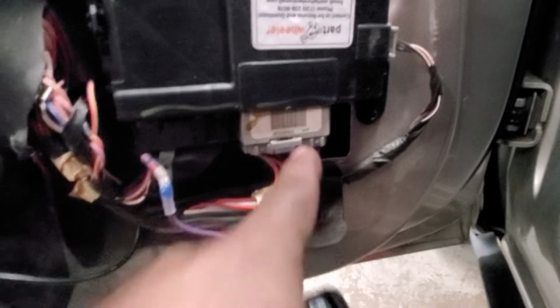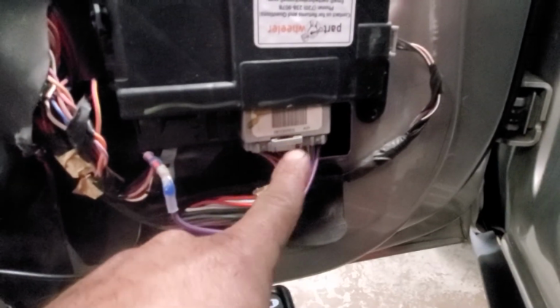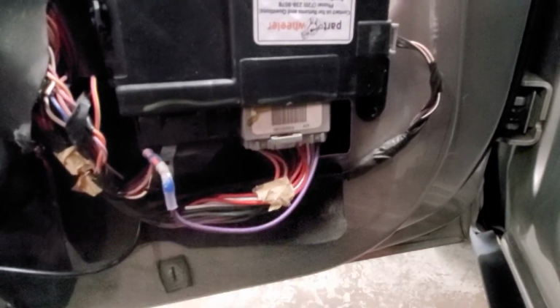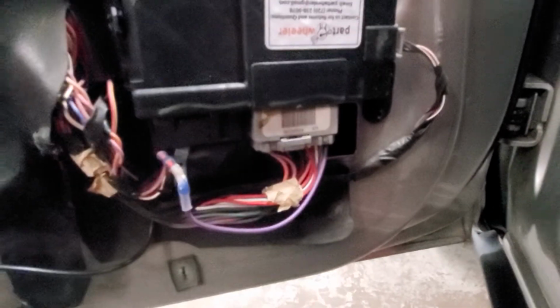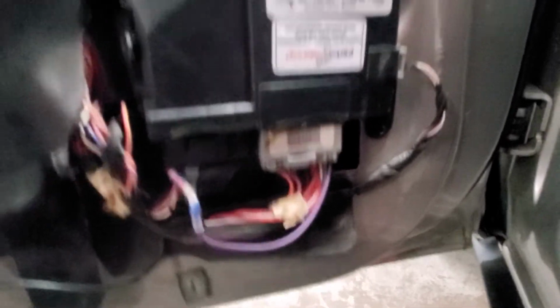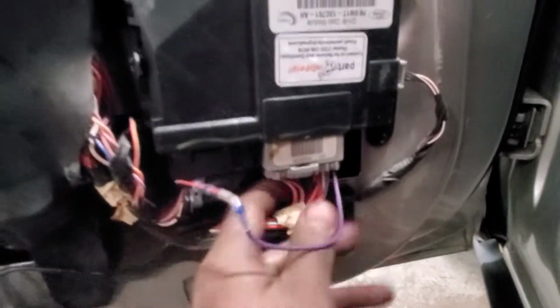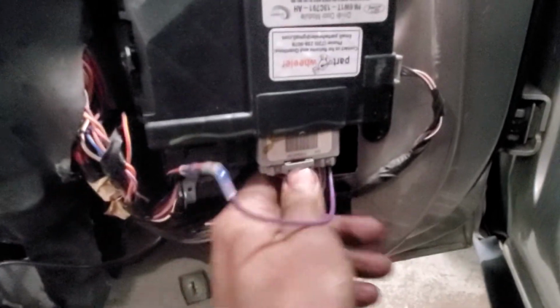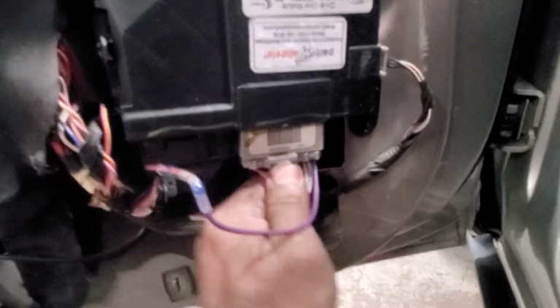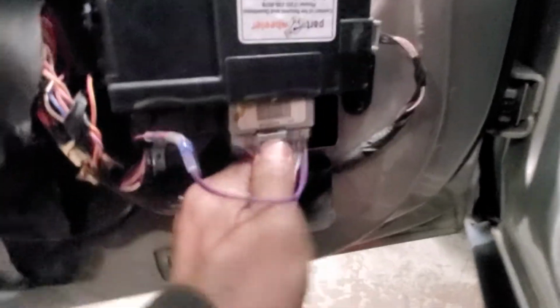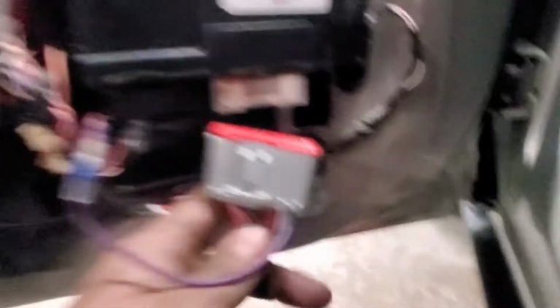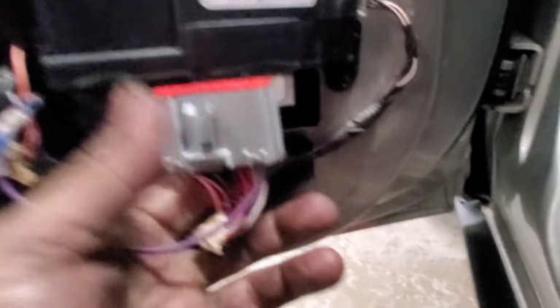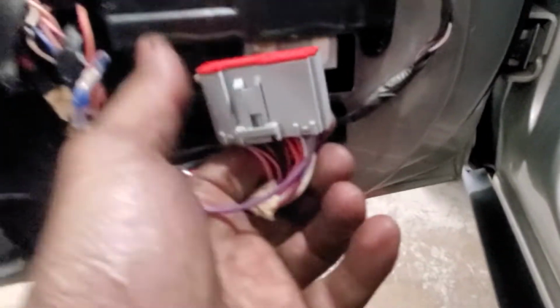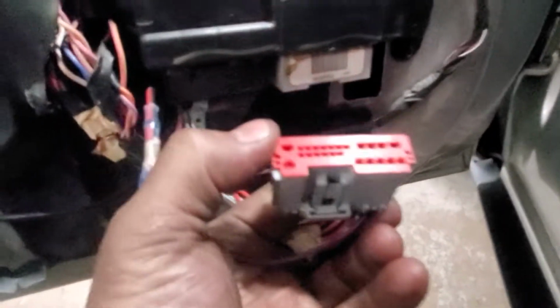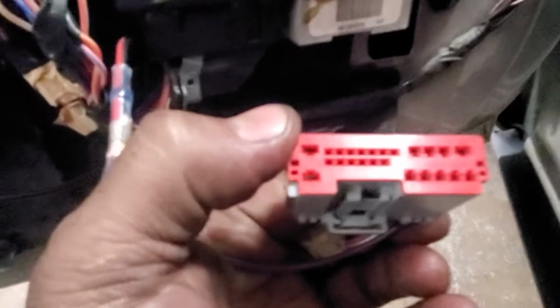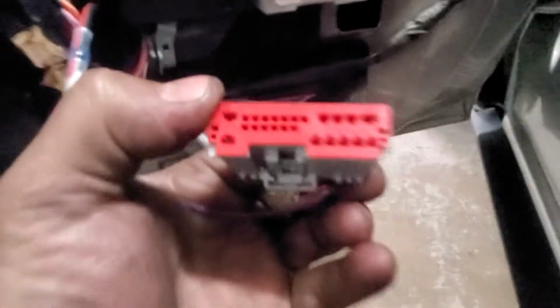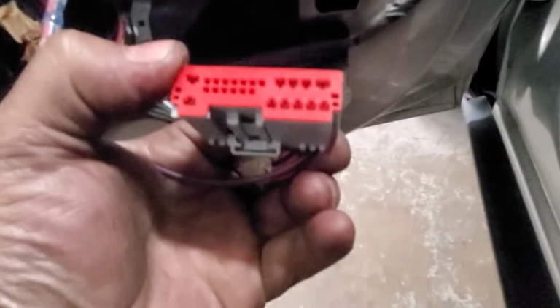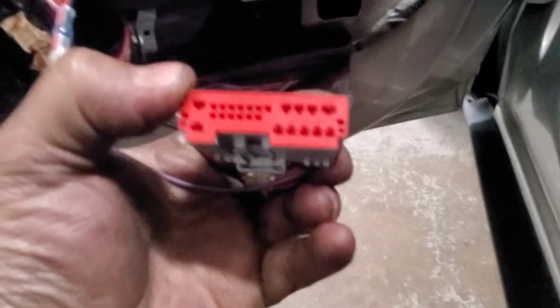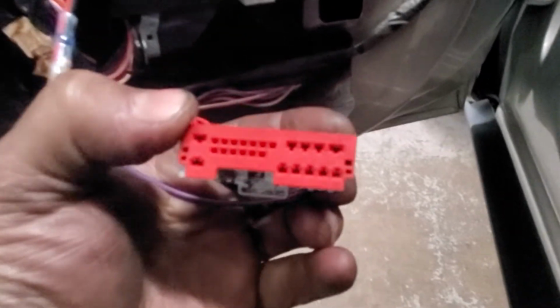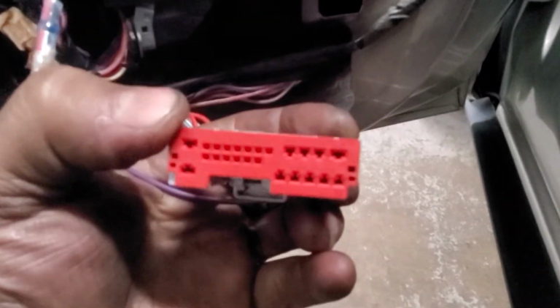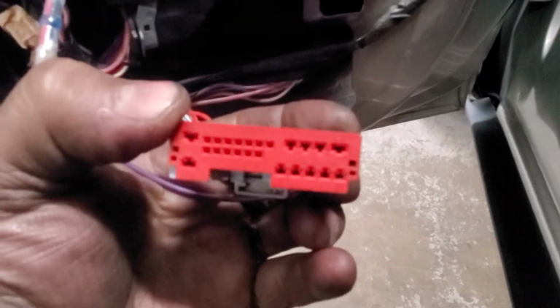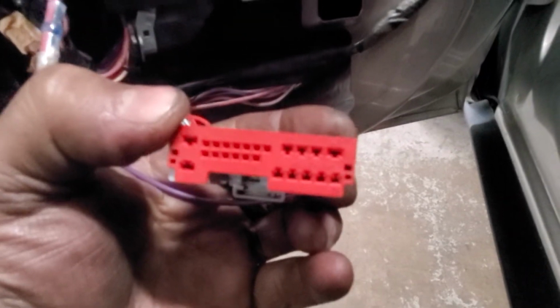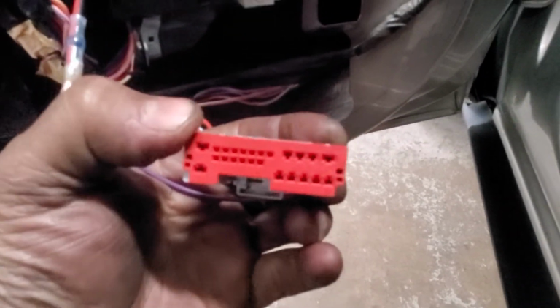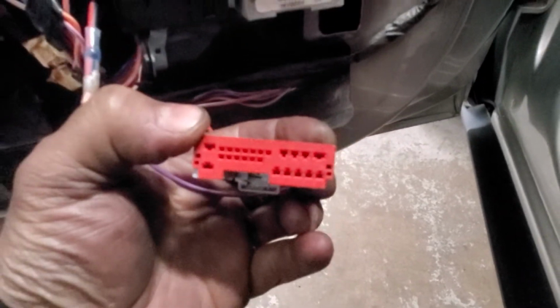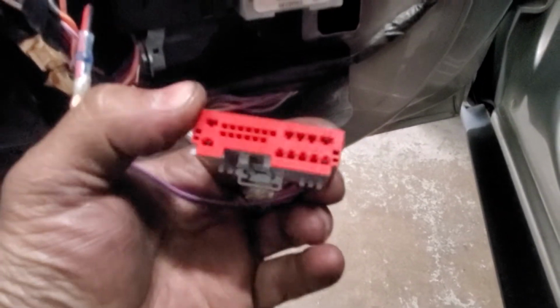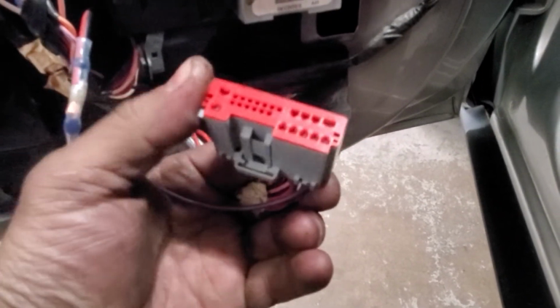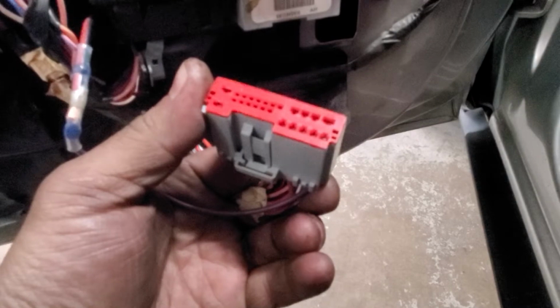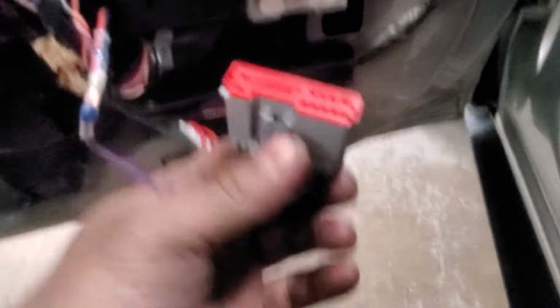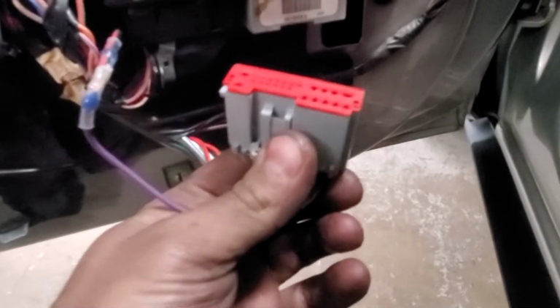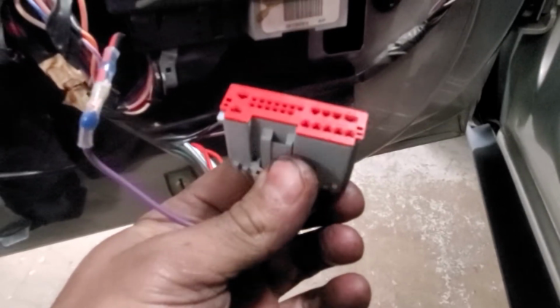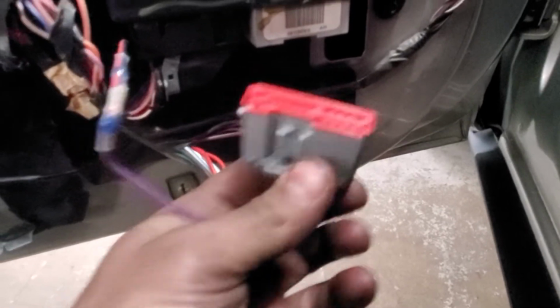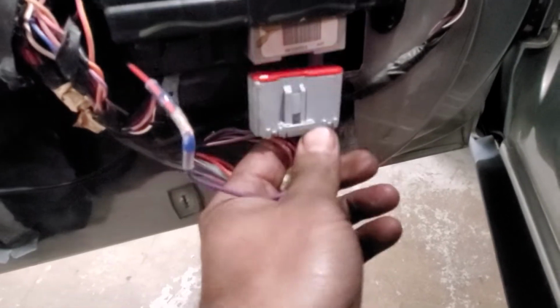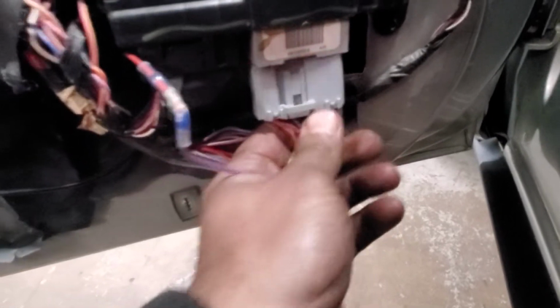When you remove this connector, pin 12 is all the way on the right and the front. It's actually labeled if you can — quality is too bad — but you'll see pin 12.